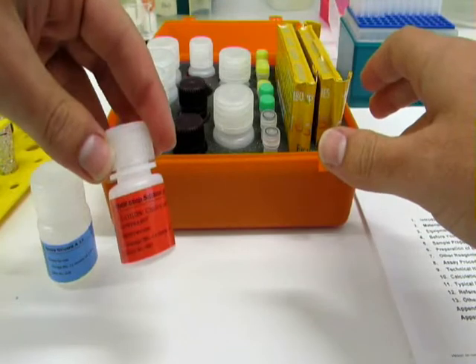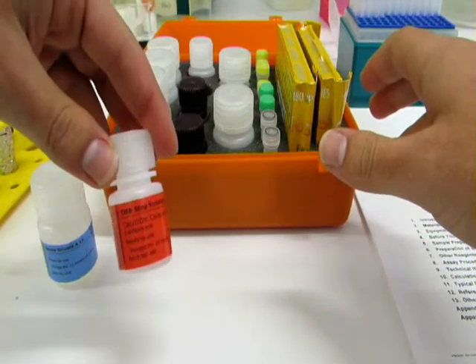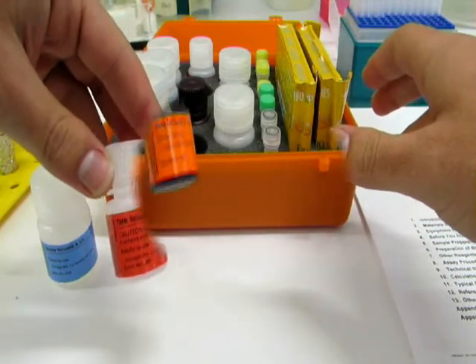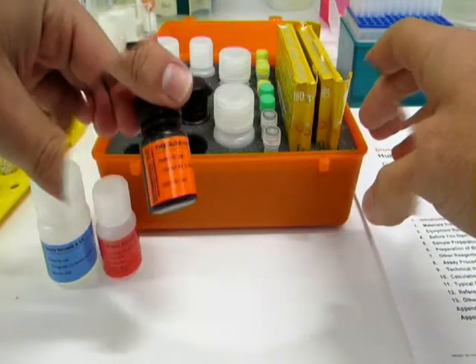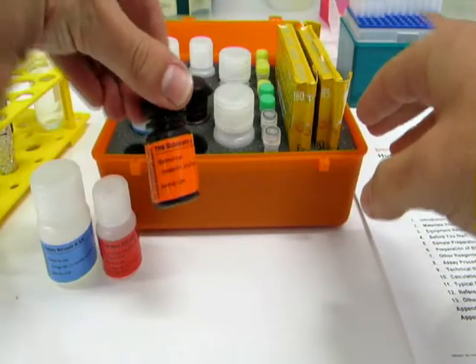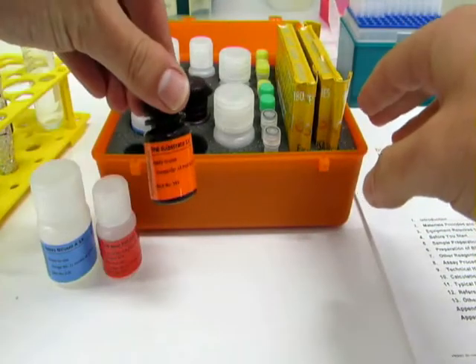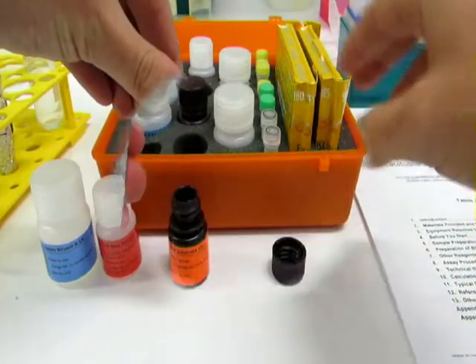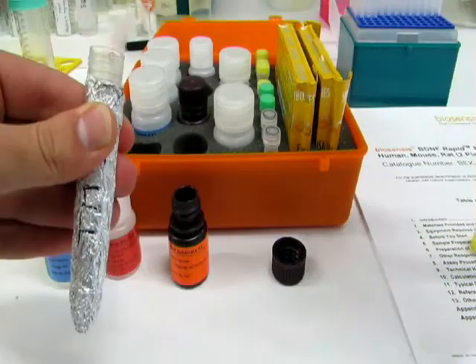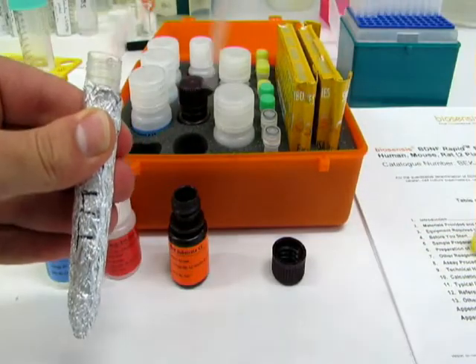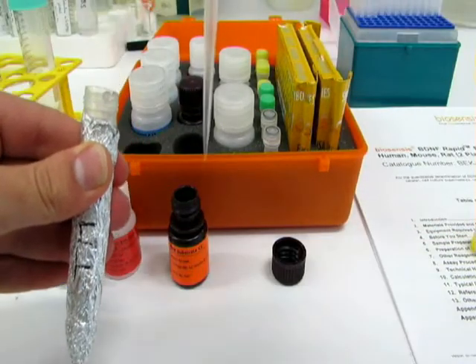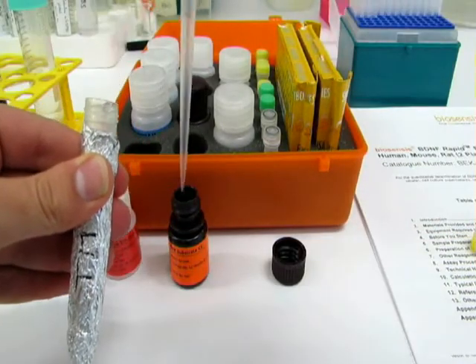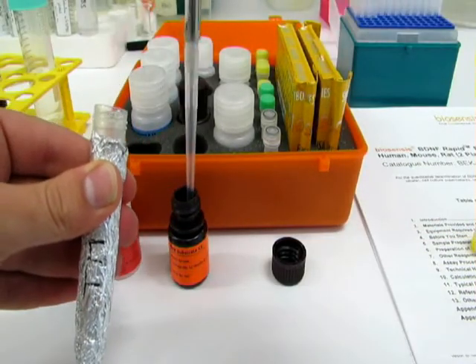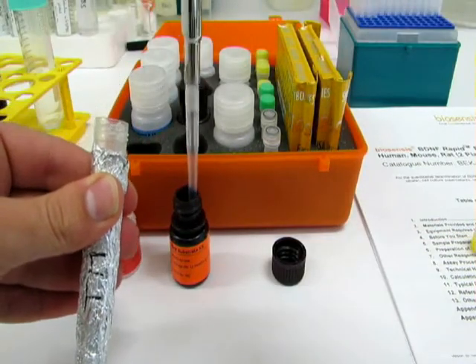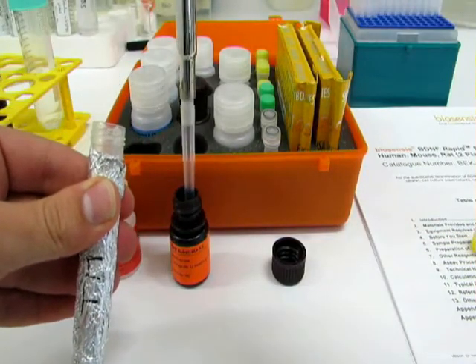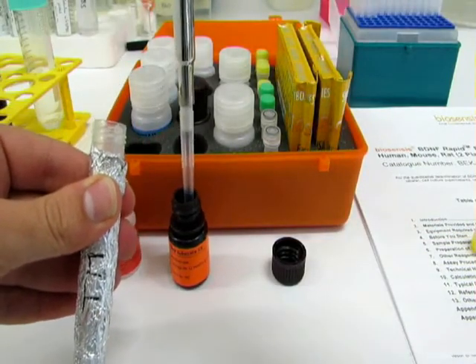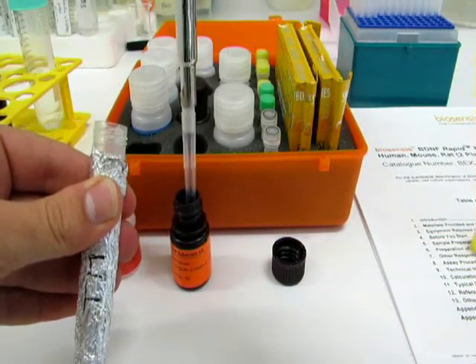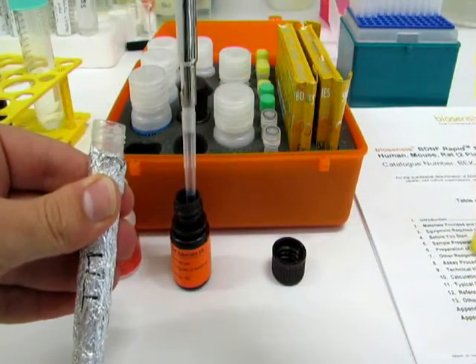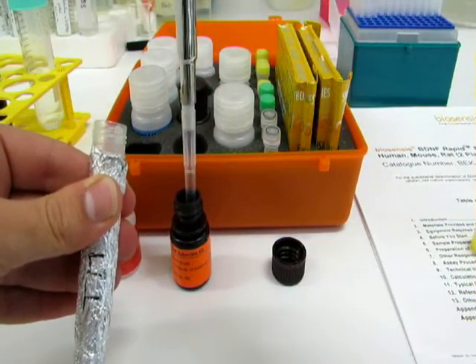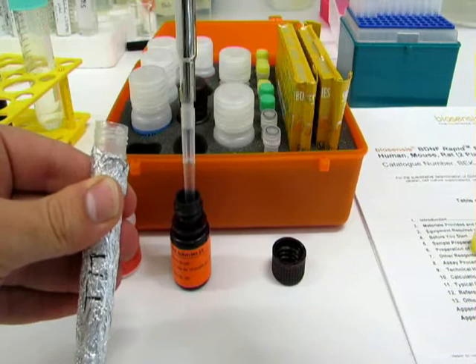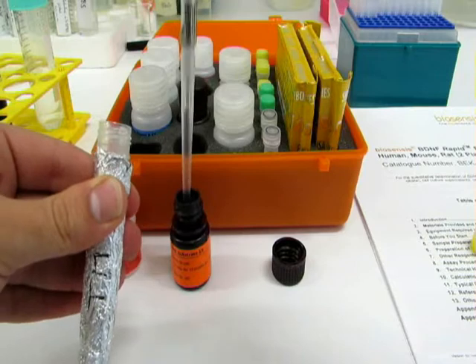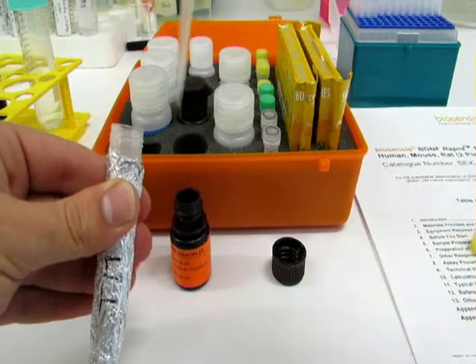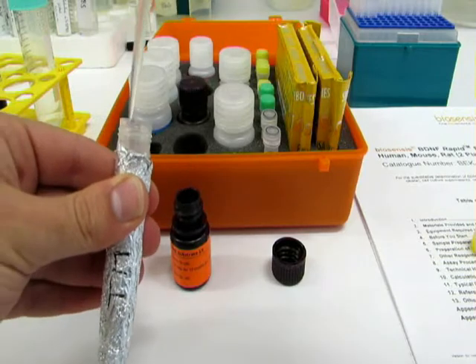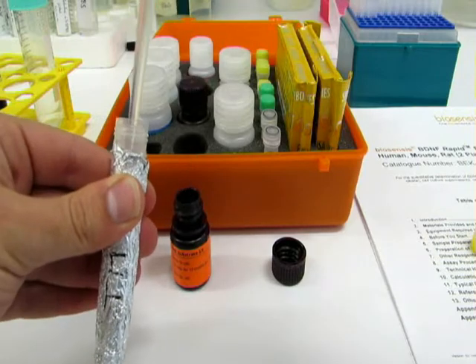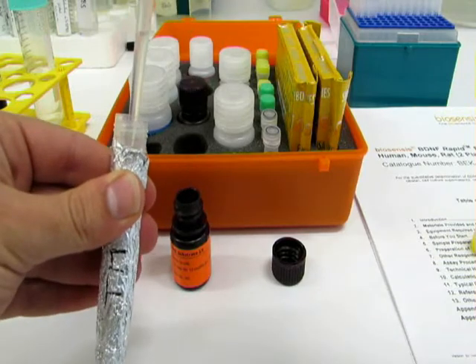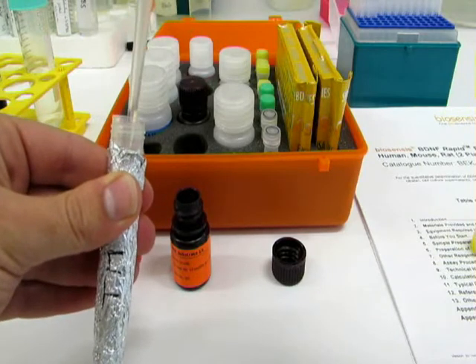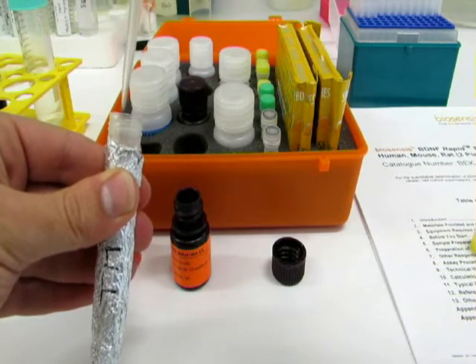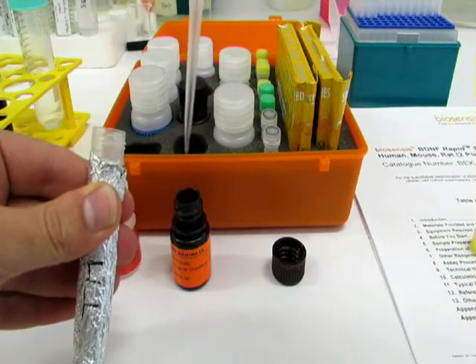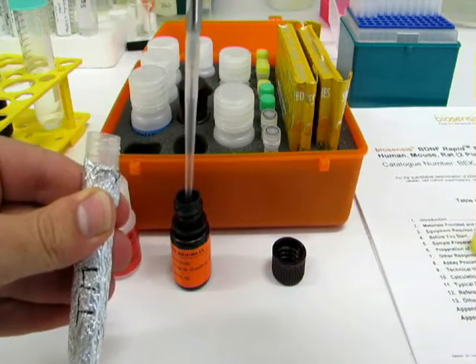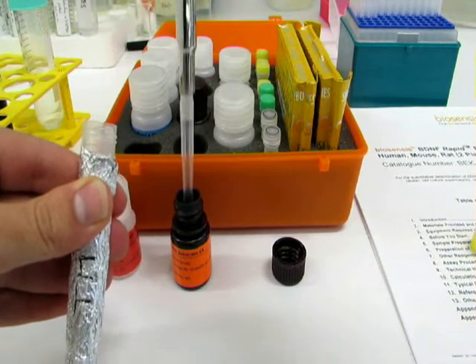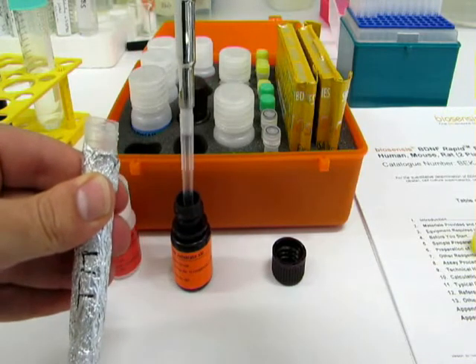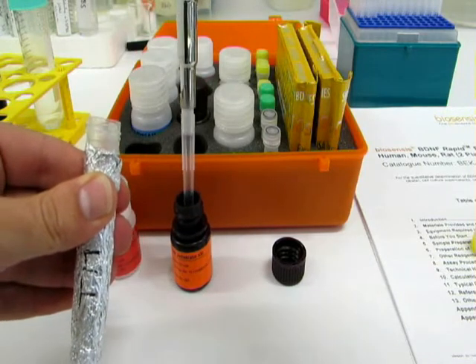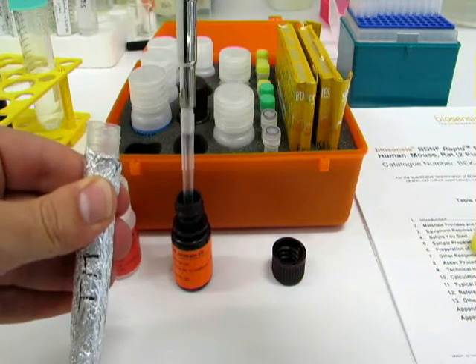Remove only the required amount of TMB substrate to prevent multiple warm-ups and cooldowns, and keep it covered in the dark.